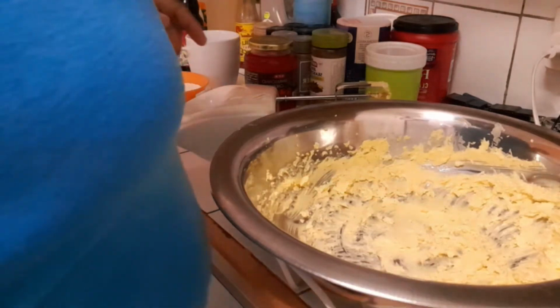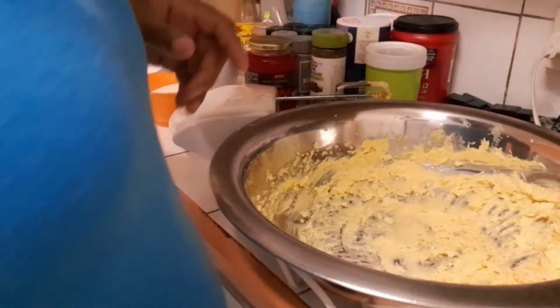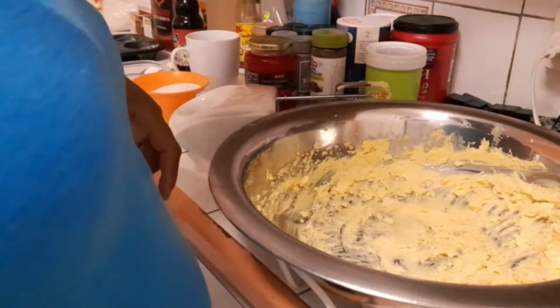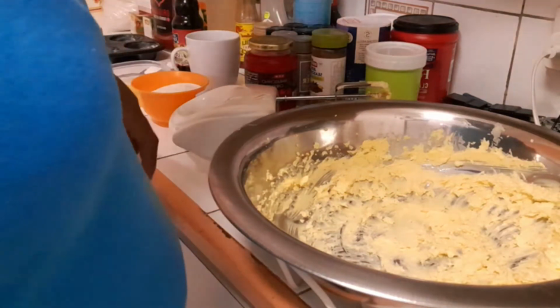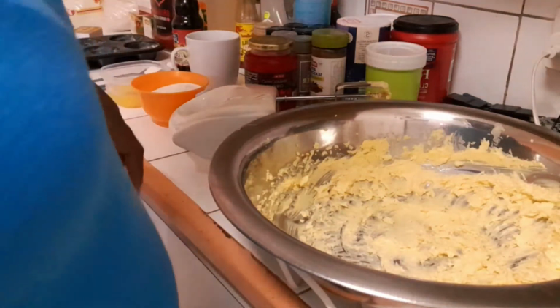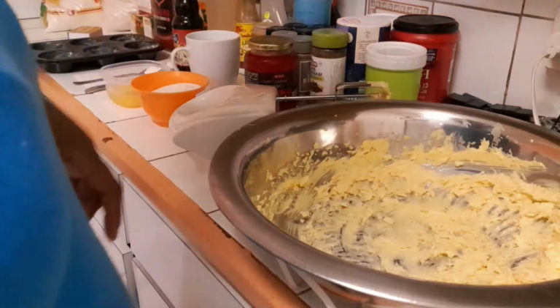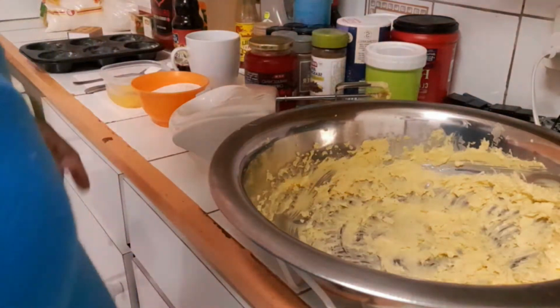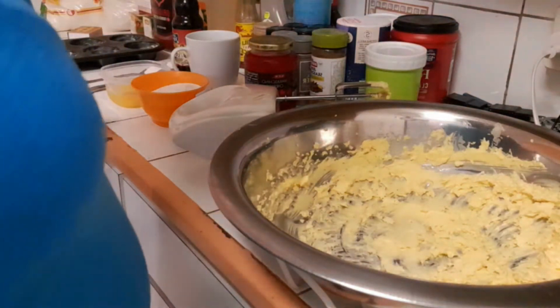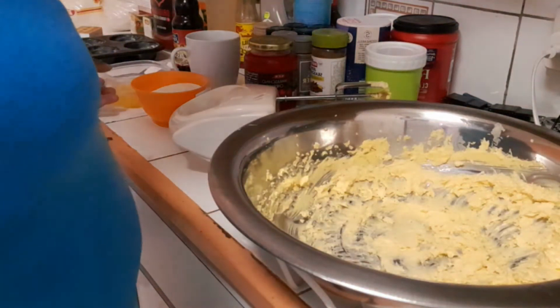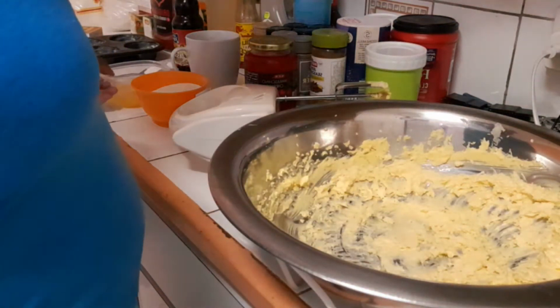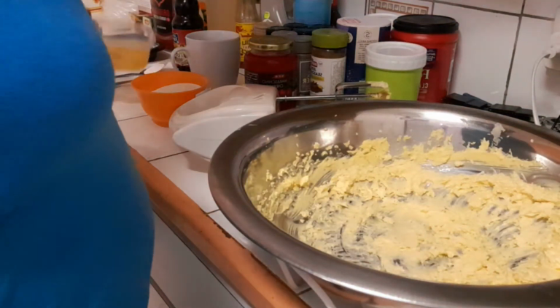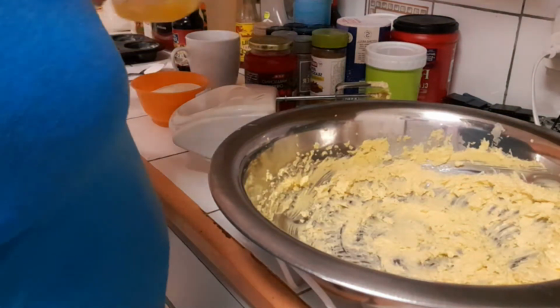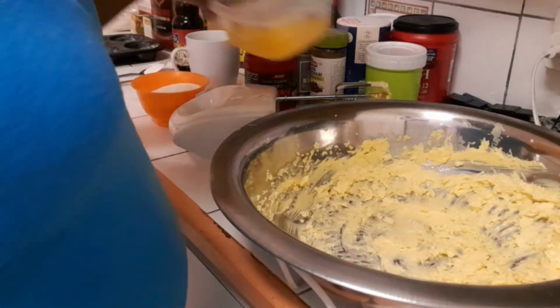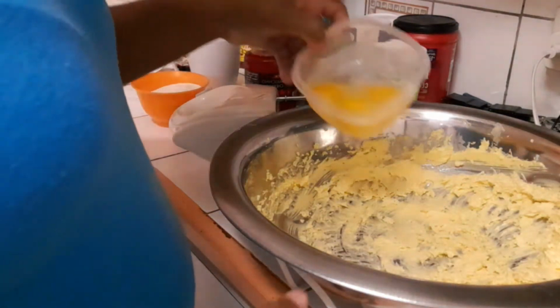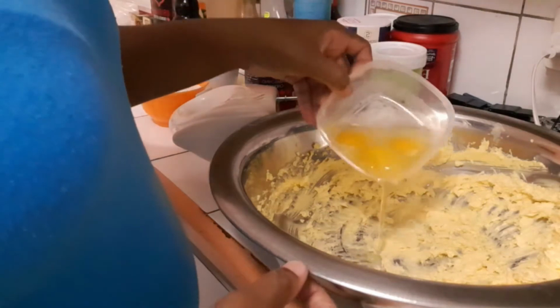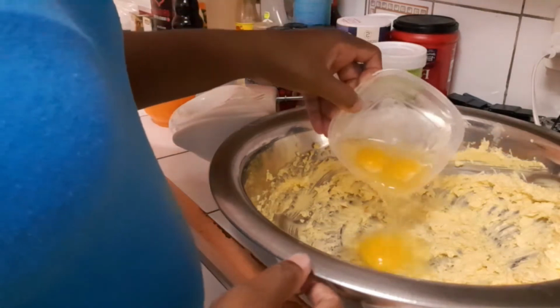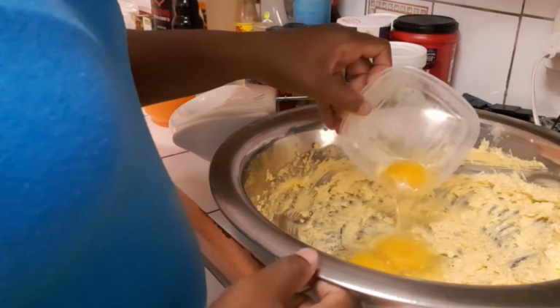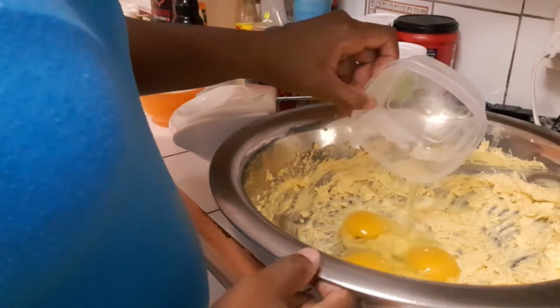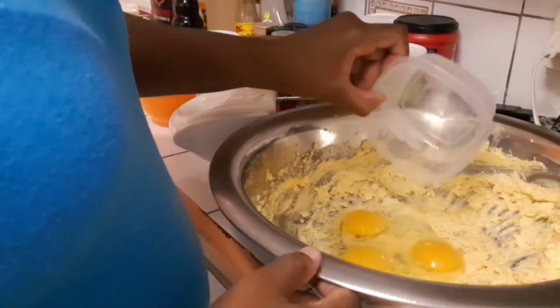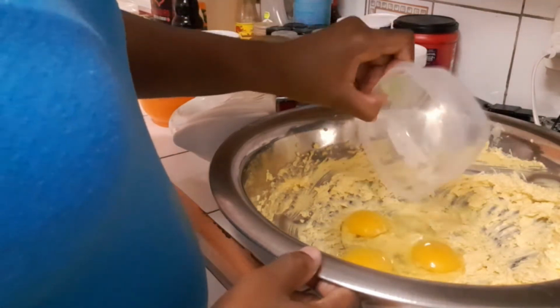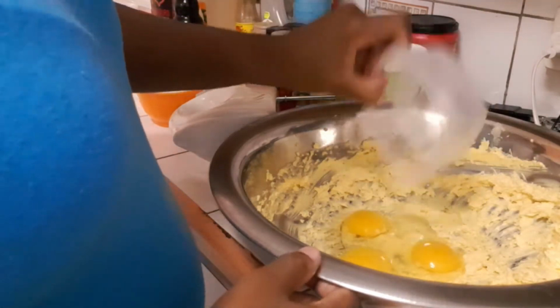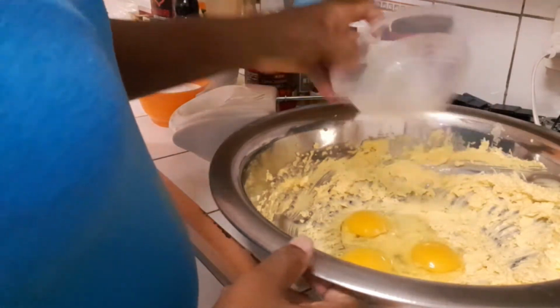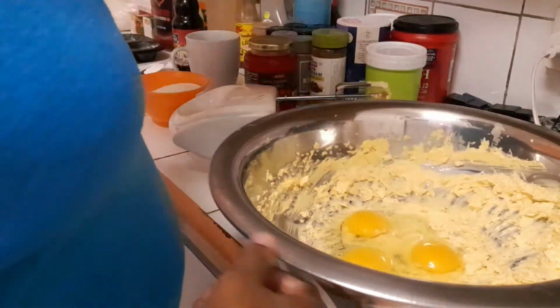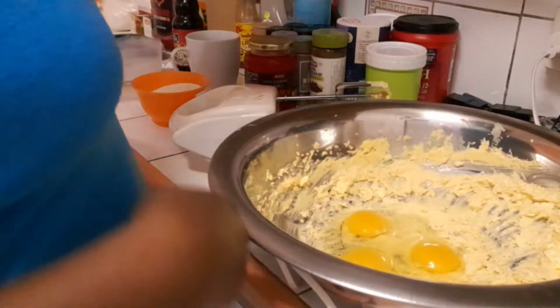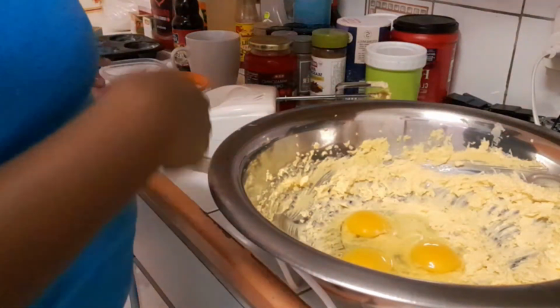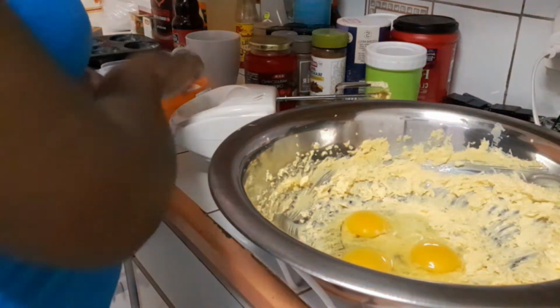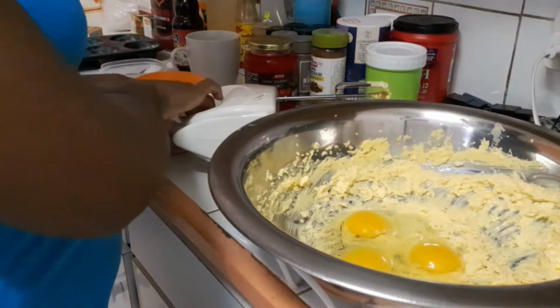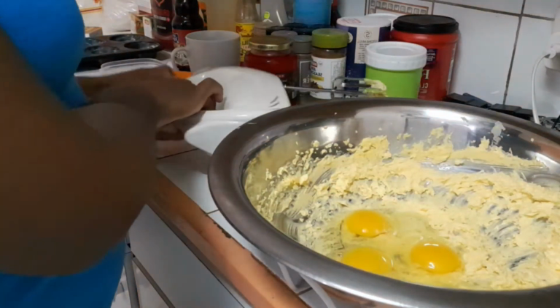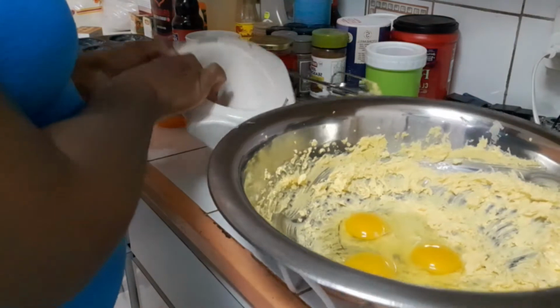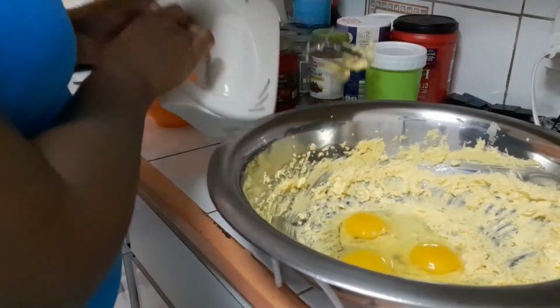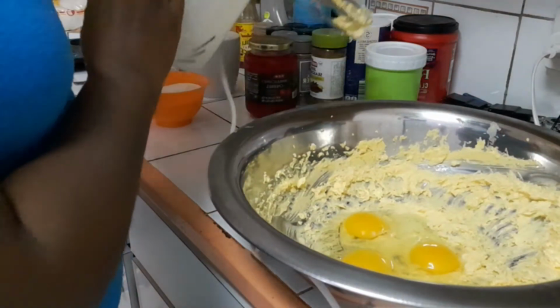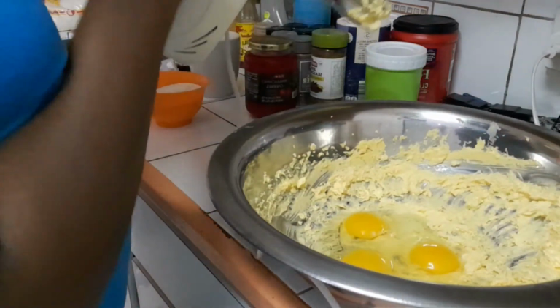All right, so now I'm gonna add in my eggs and let's get the process rolling.